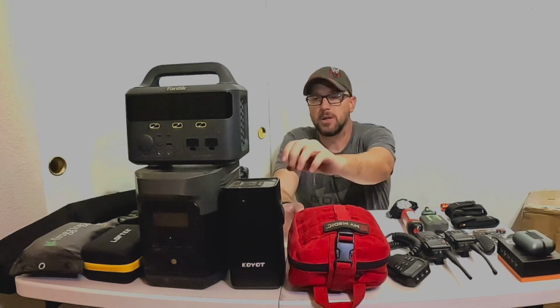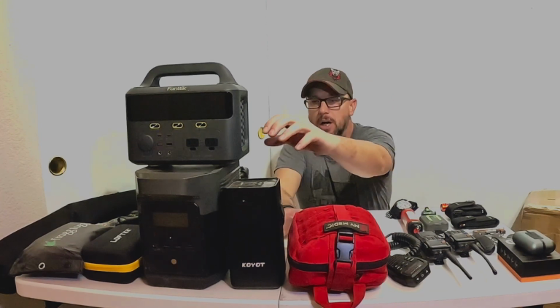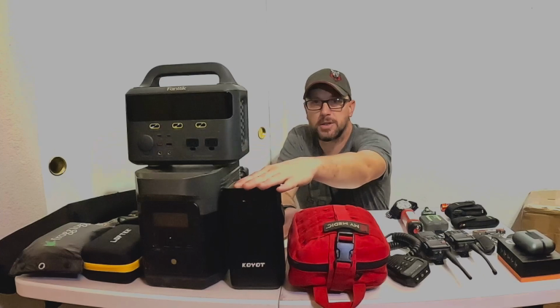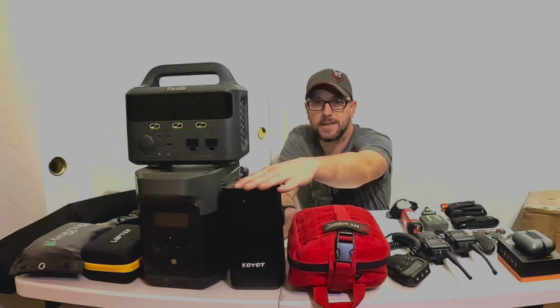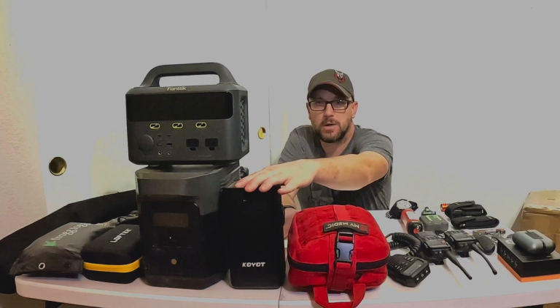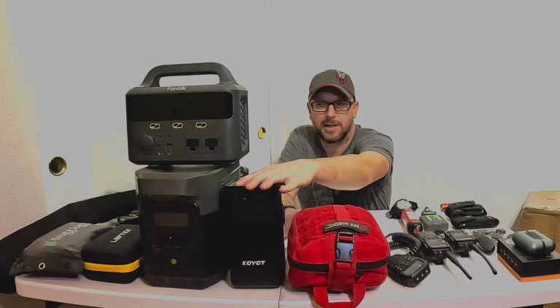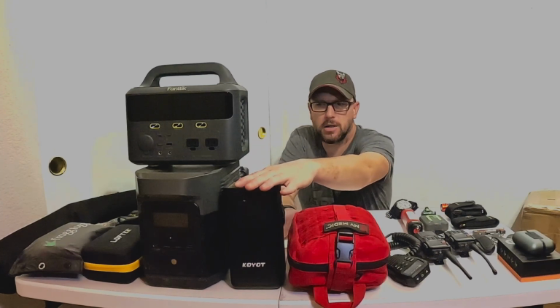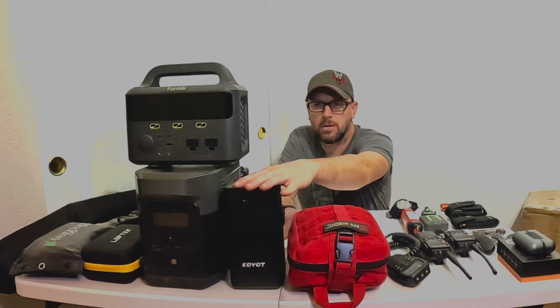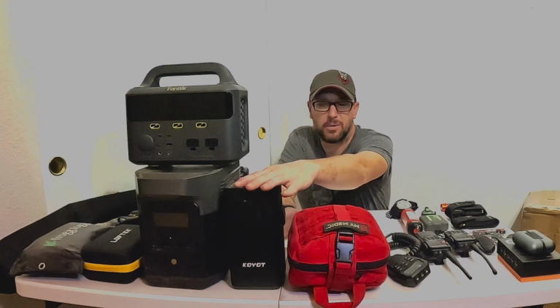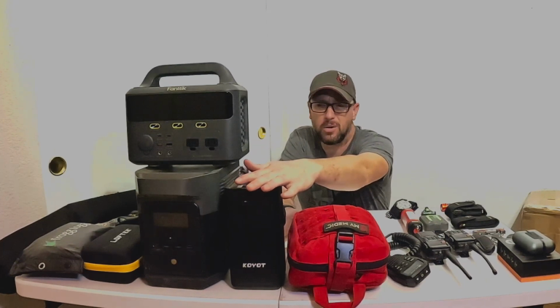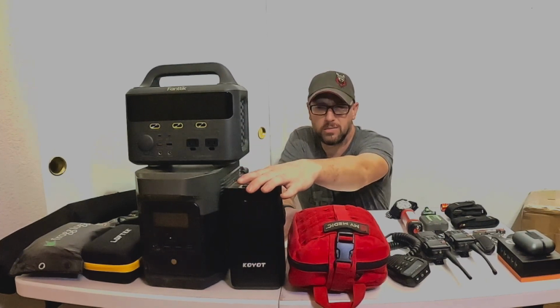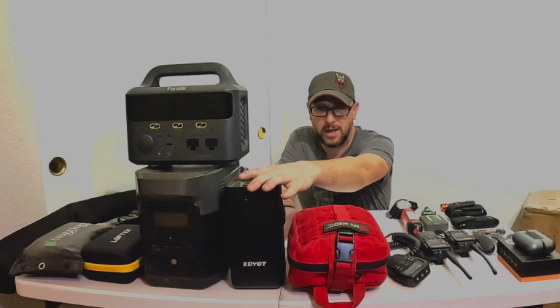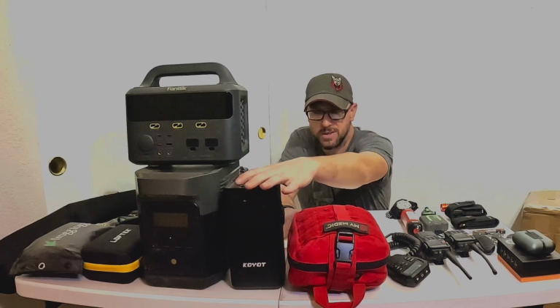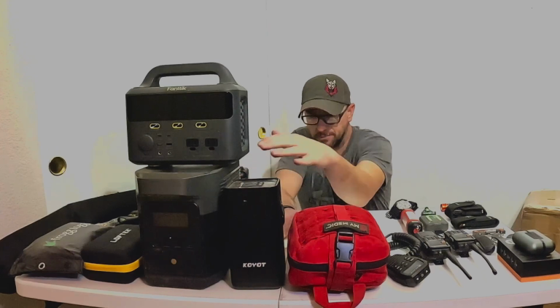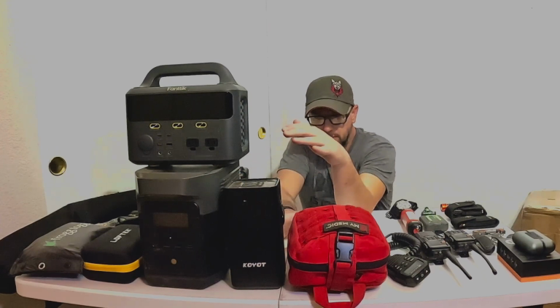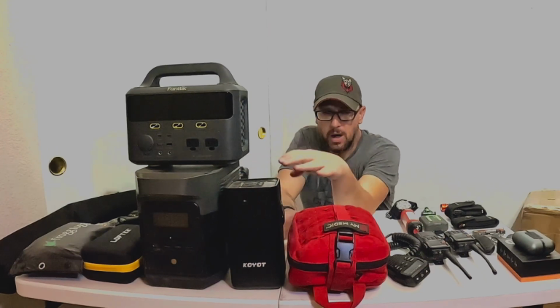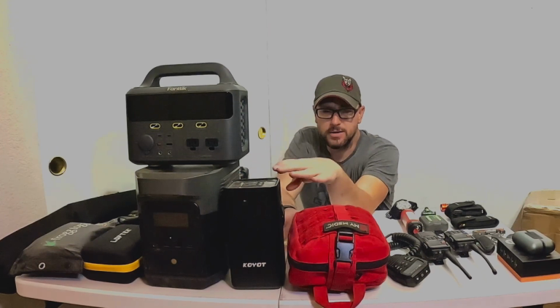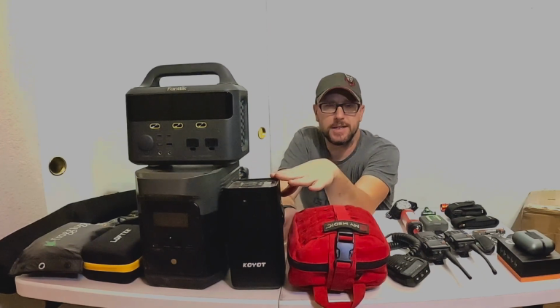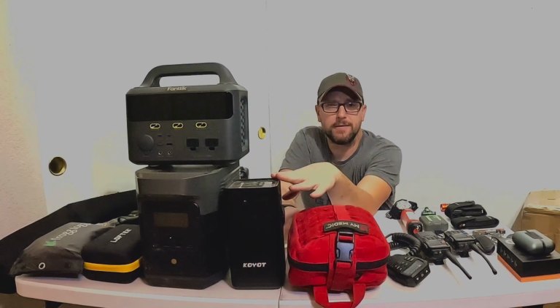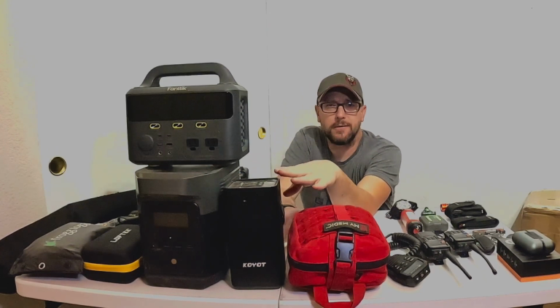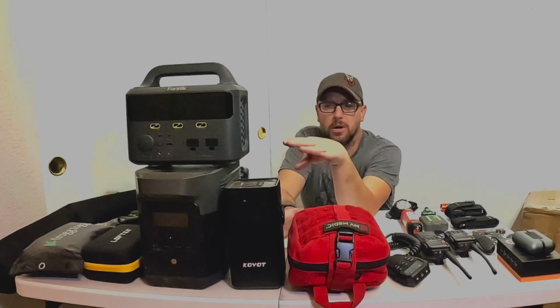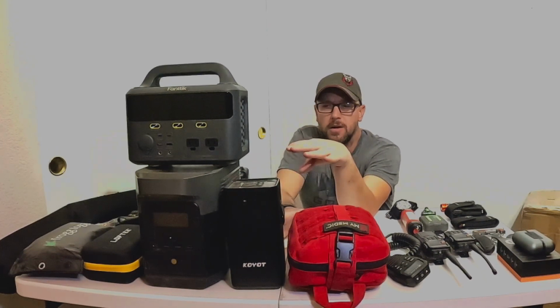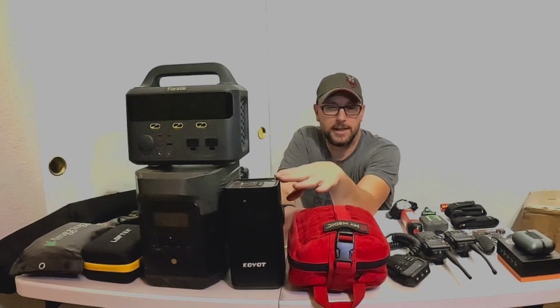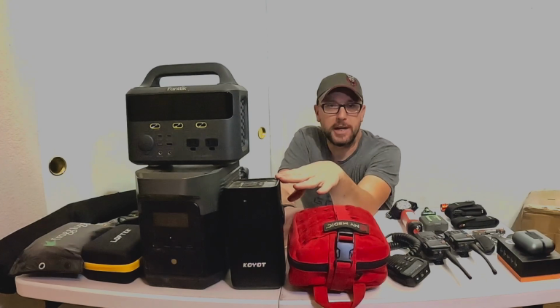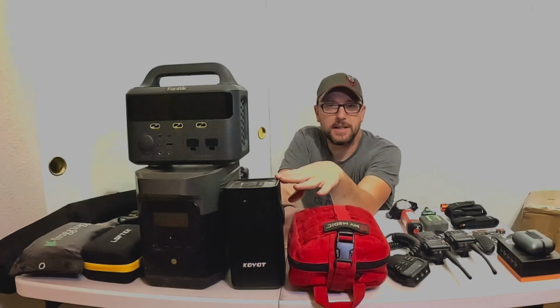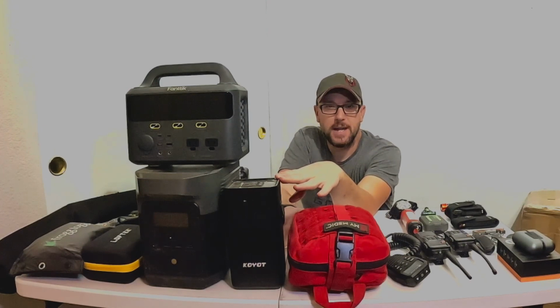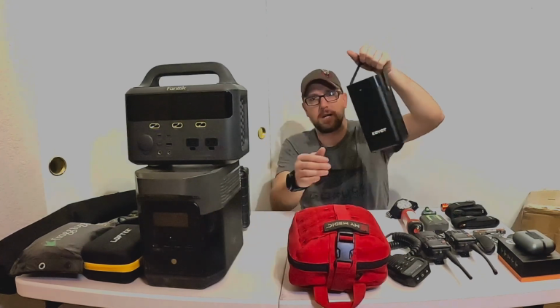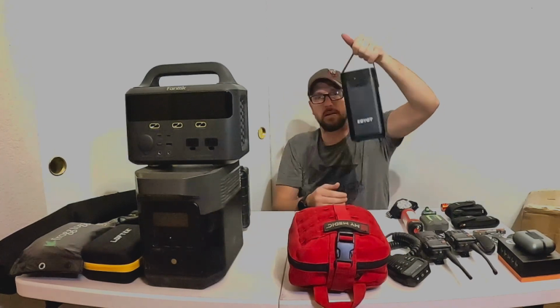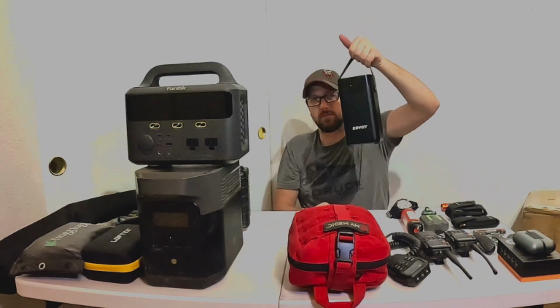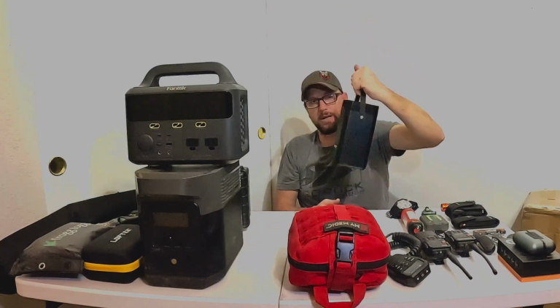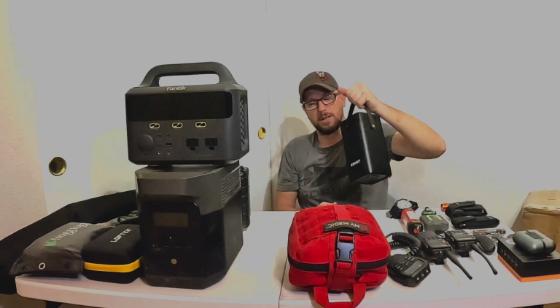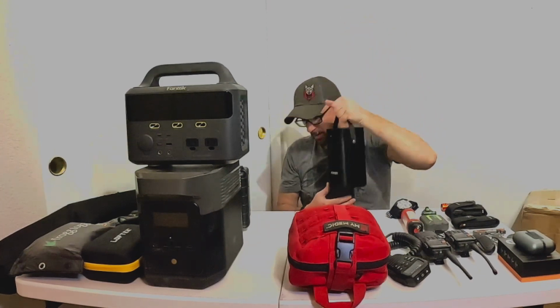So I originally bought this small one like a year ago. I don't even know the amp hours on it. I use this specifically for the electric blanket in my tent. It's tiny, it's lightweight, it's easy to use.